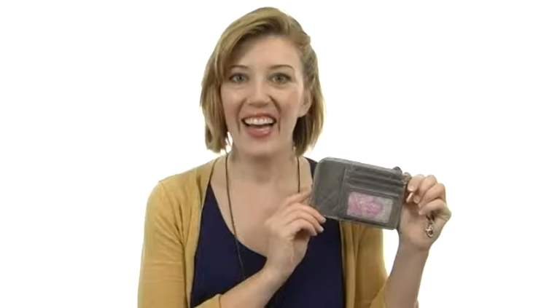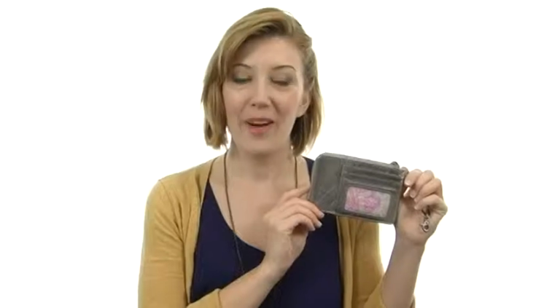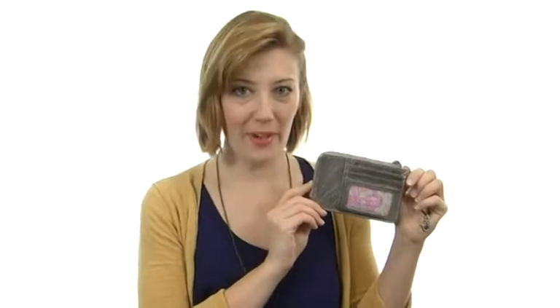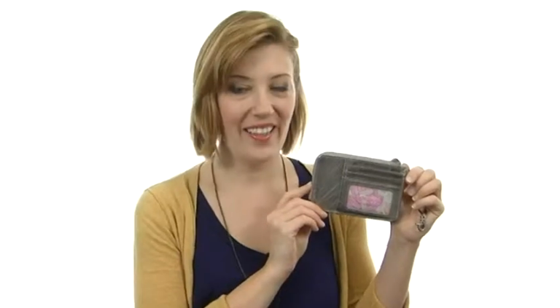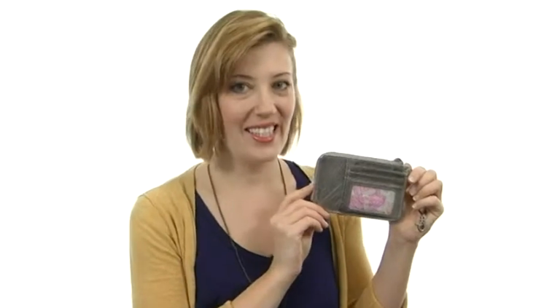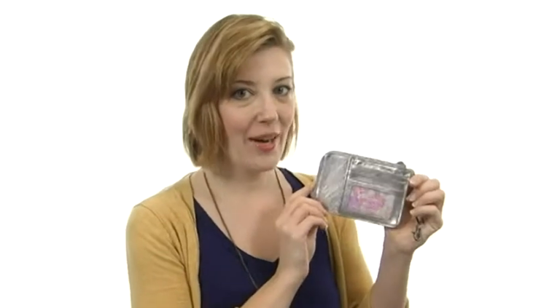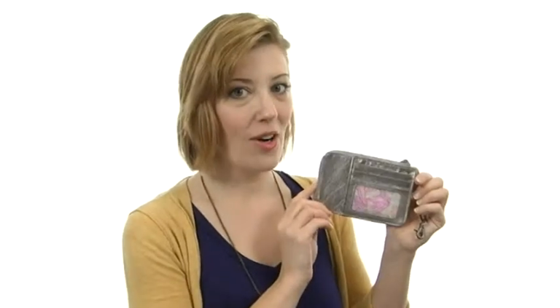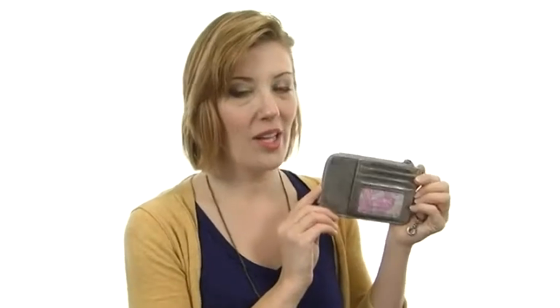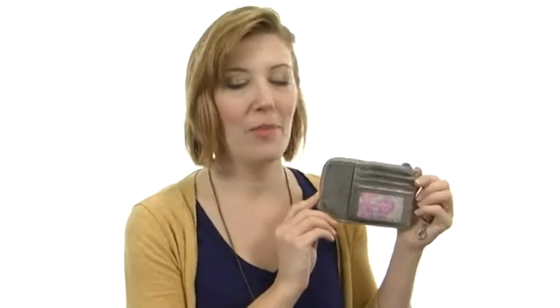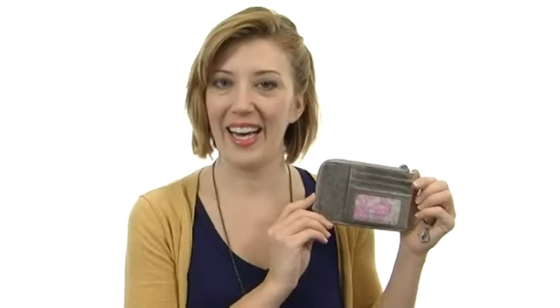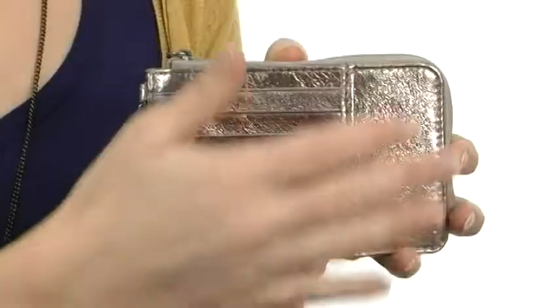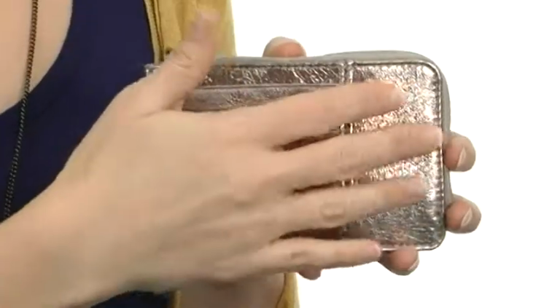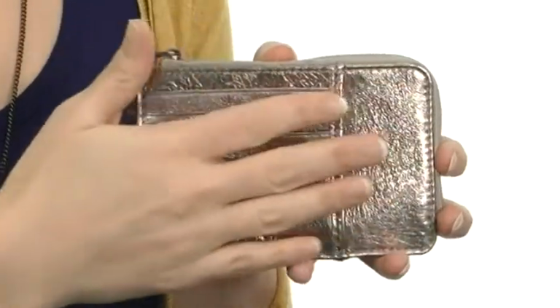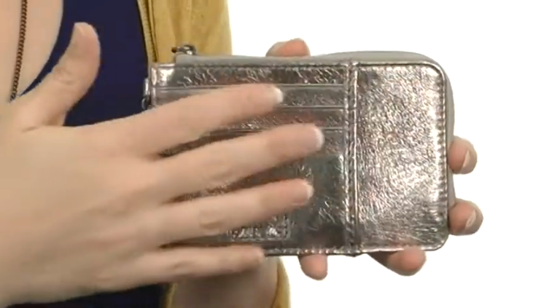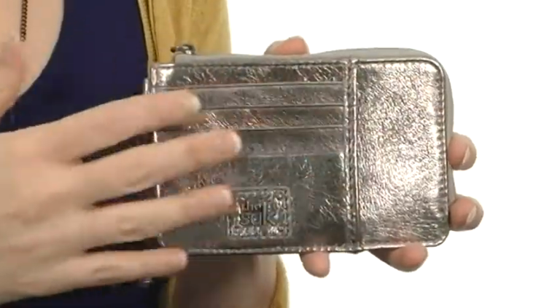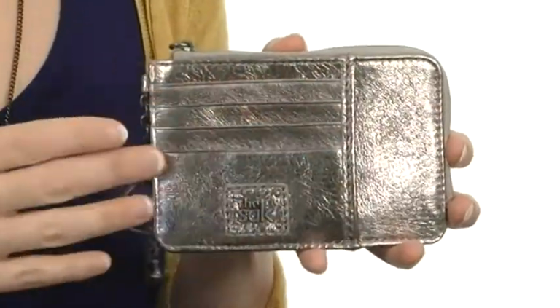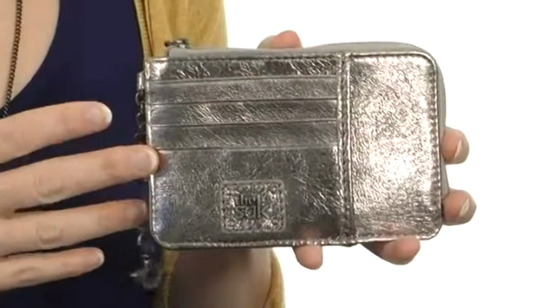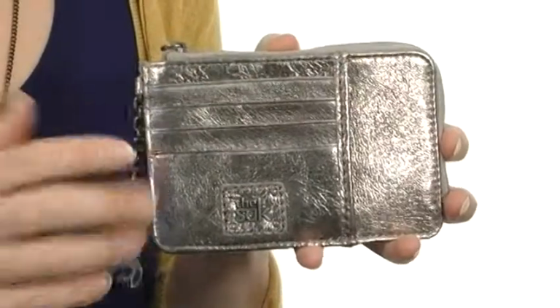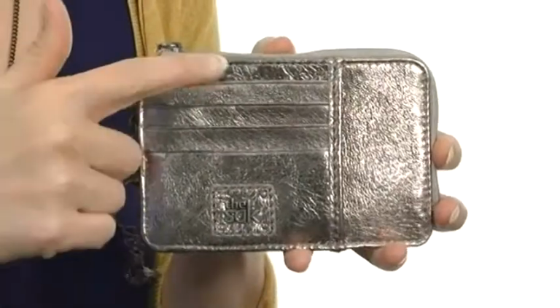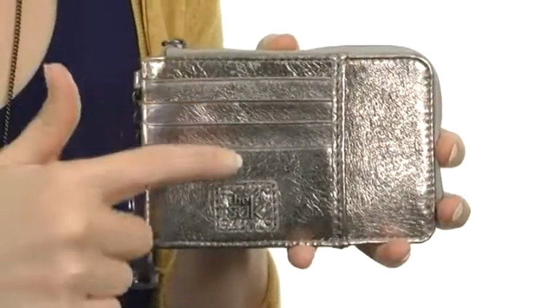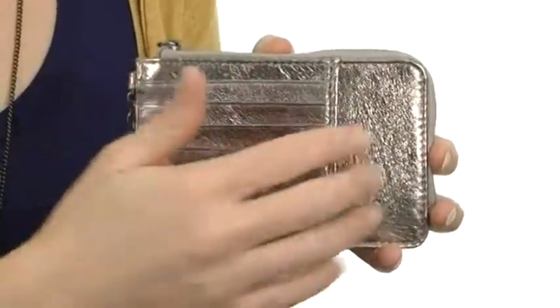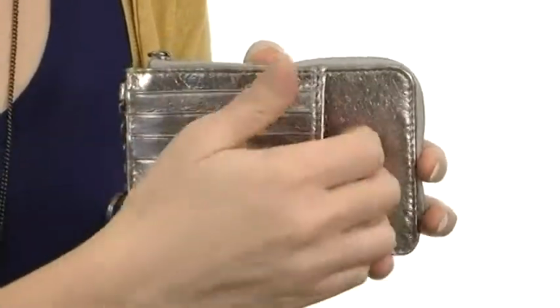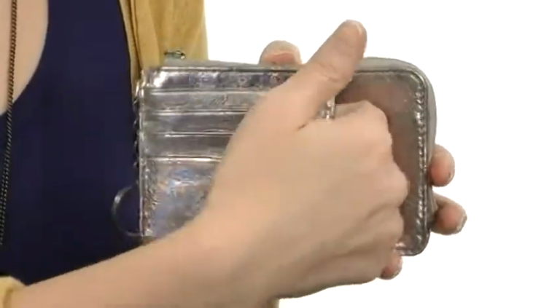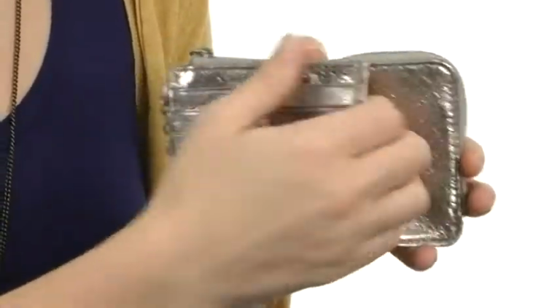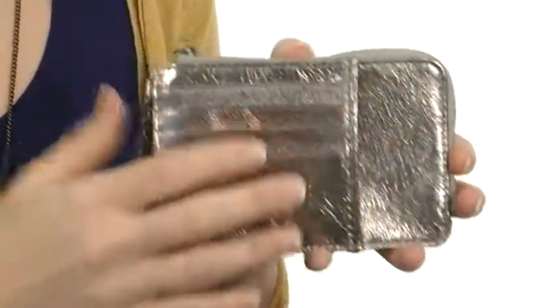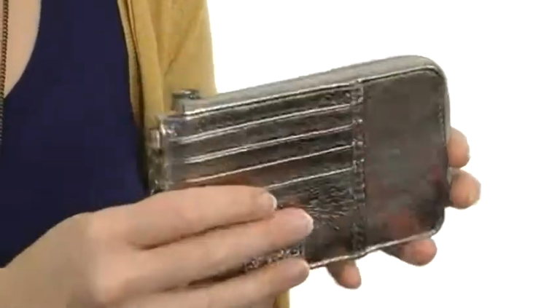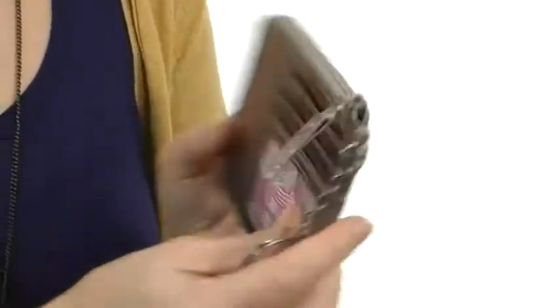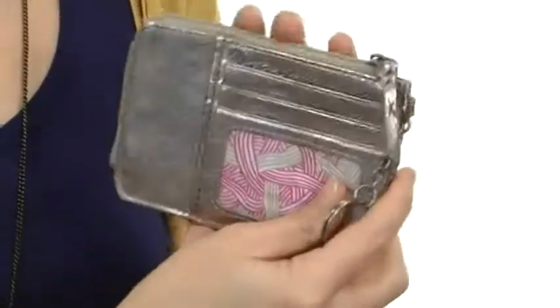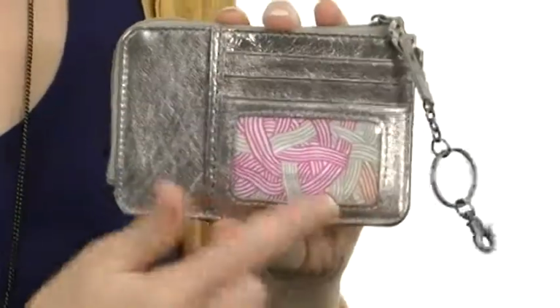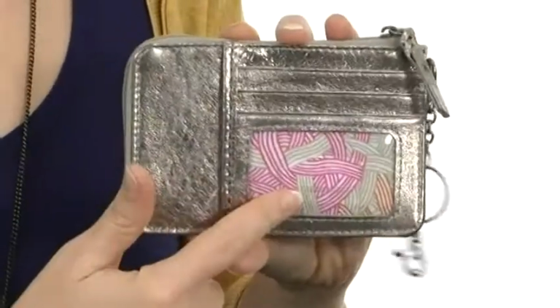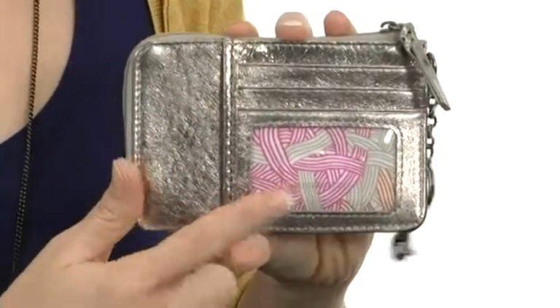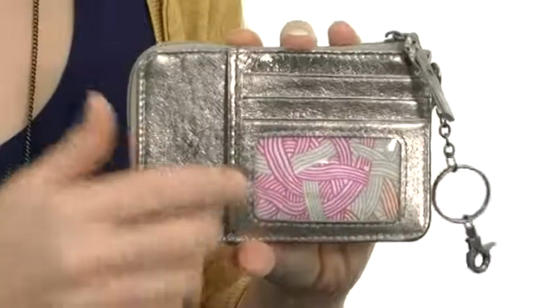Hey there, I'm April and this is the Iris Card Wallet from the SAC. This wonderful bag is super soft to the touch, with card slots and a deep pocket on one side, and a clear ID window display.